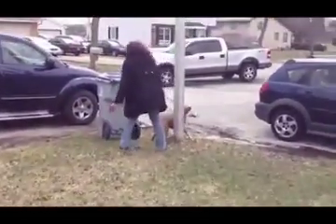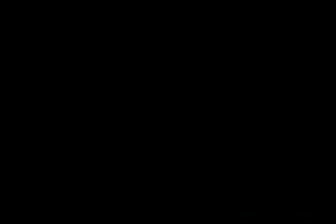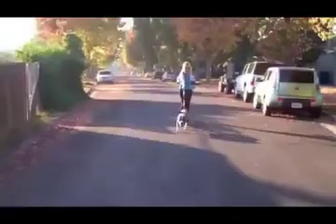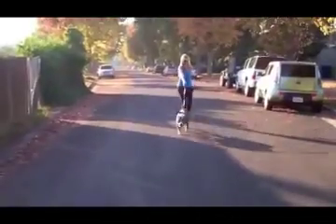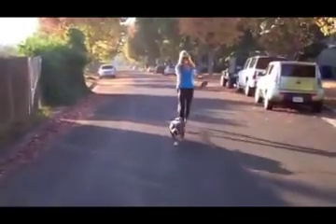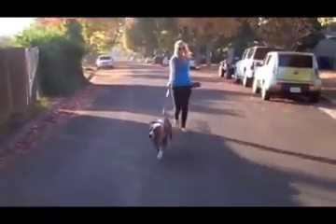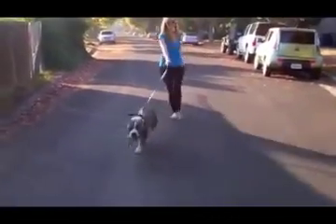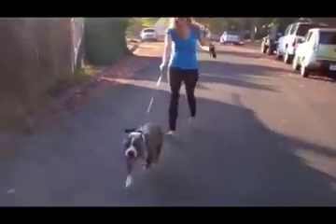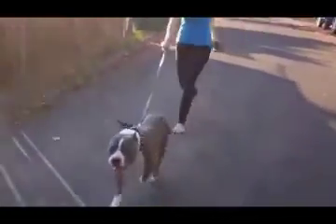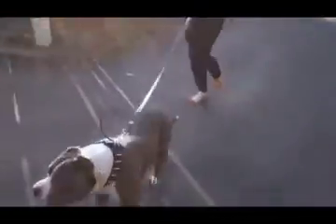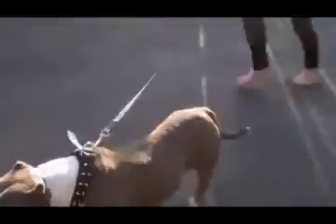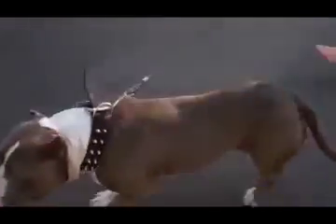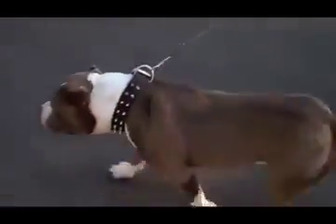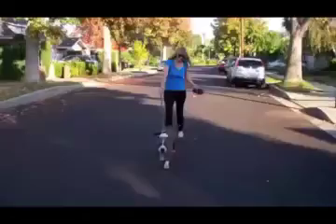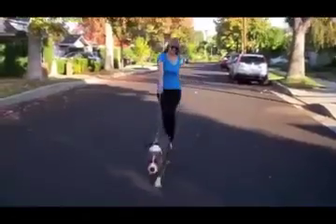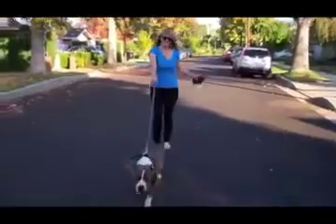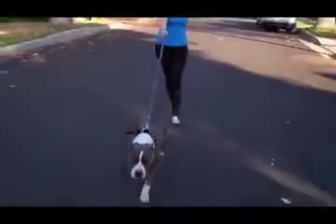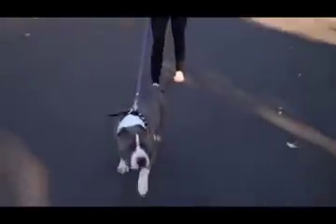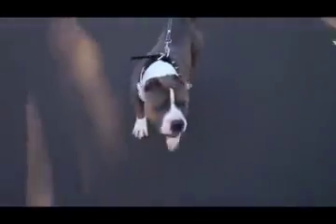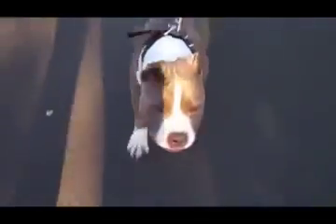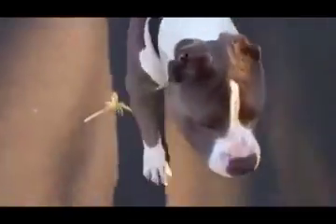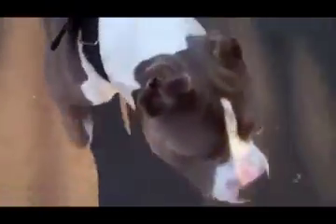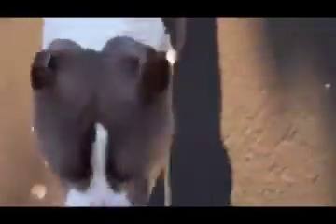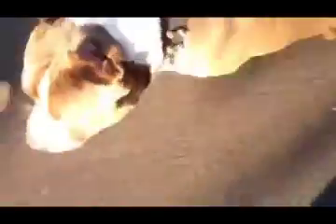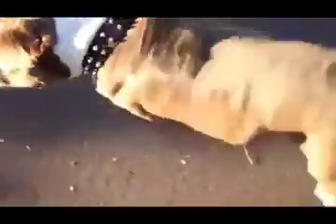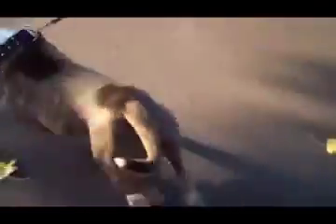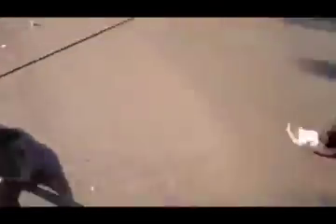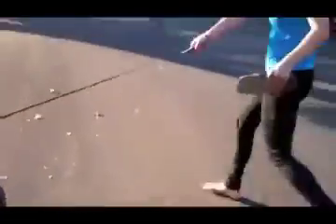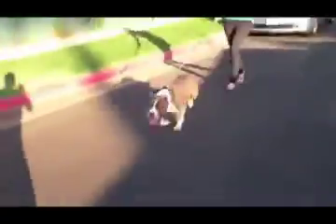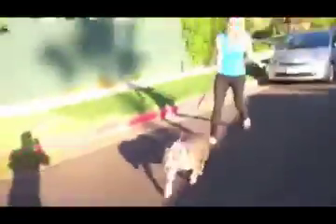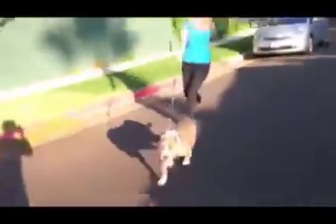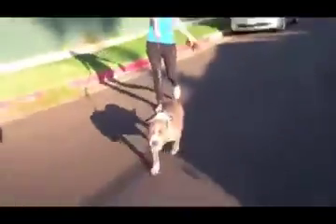Pitbulls have what we call Opposition Reflex, which means they pull against pressure. When a pitbull feels pressure on the front of his throat from his collar, he actually pulls against it. This is why choke collars only make the problem worse.